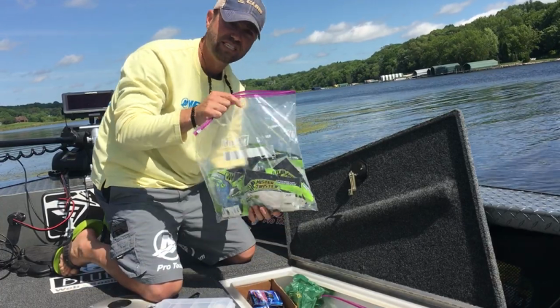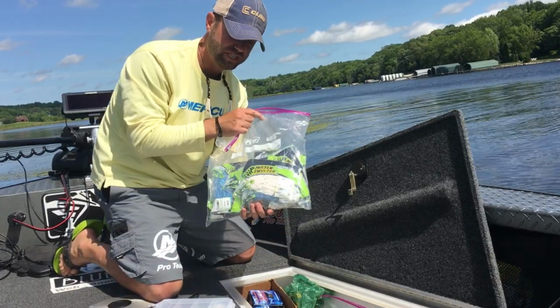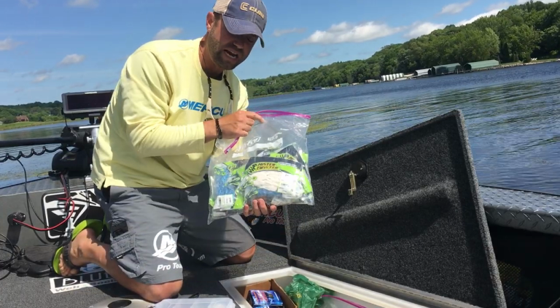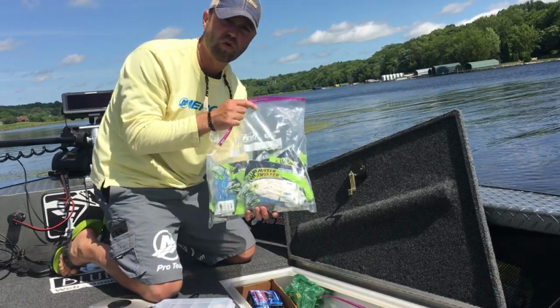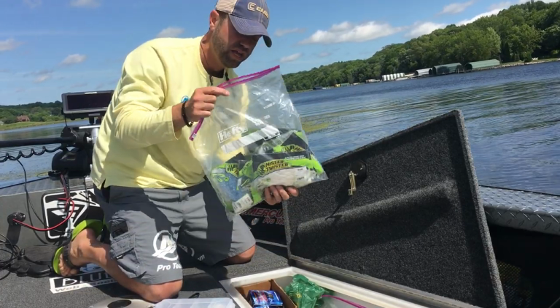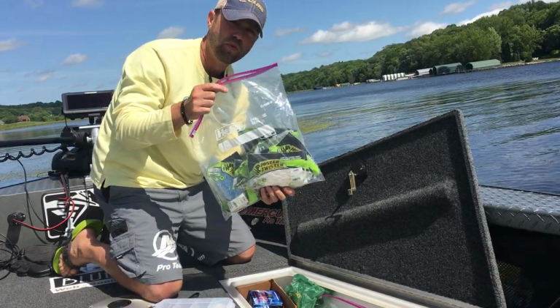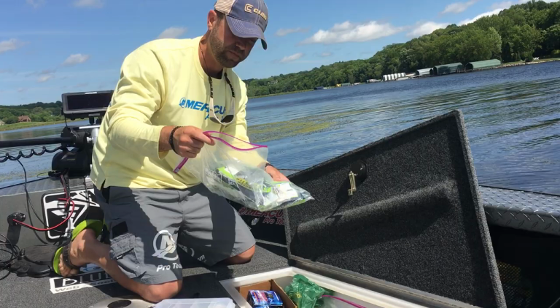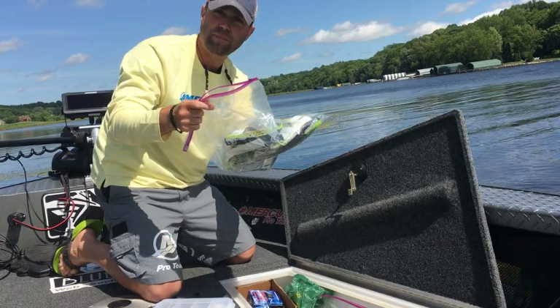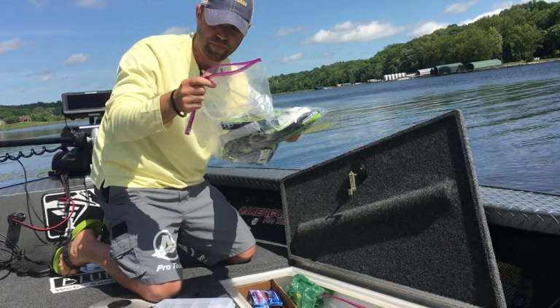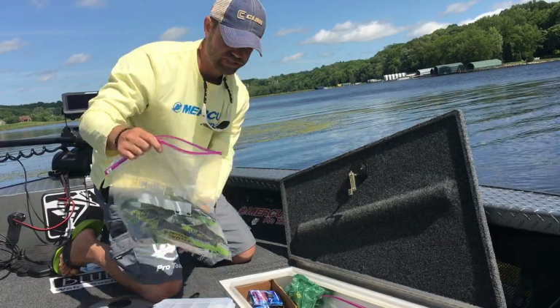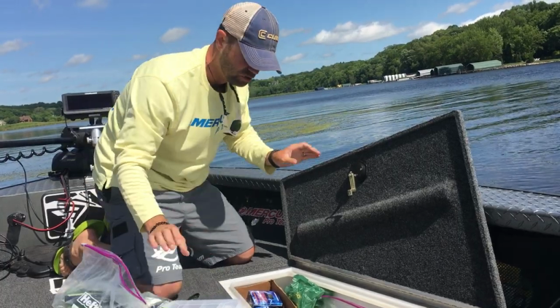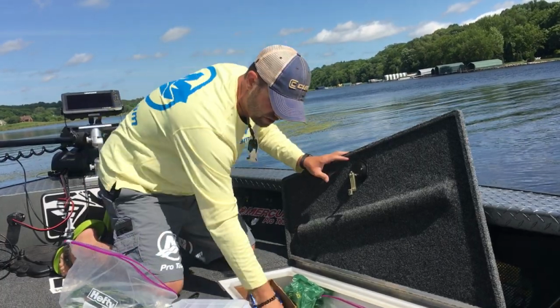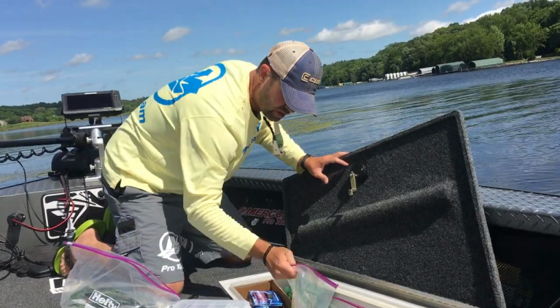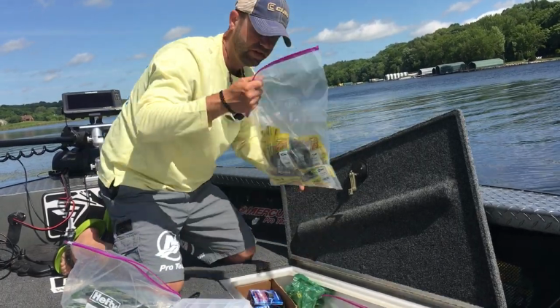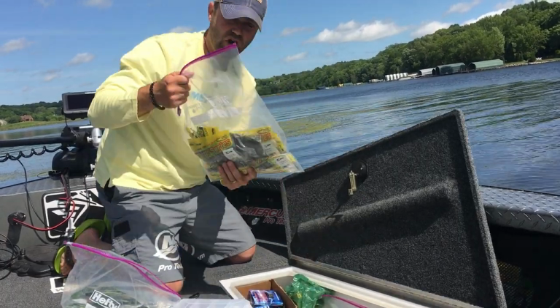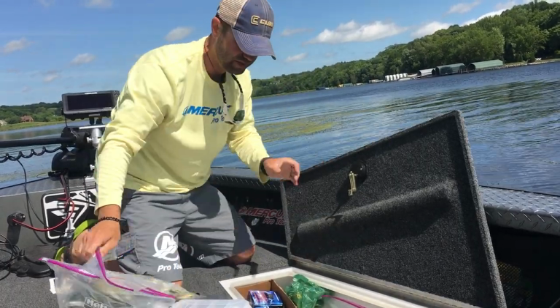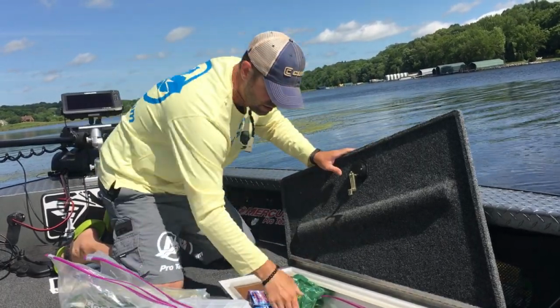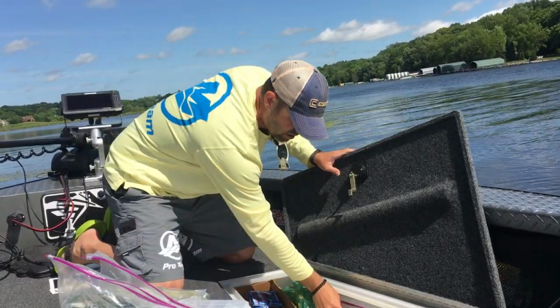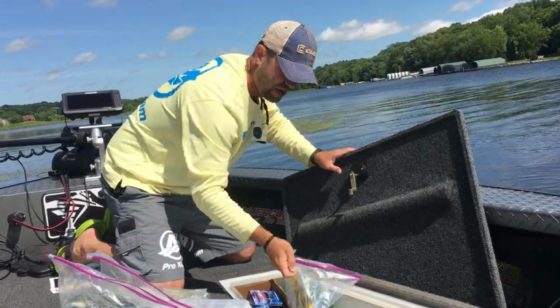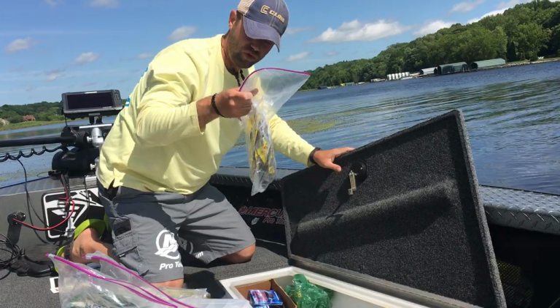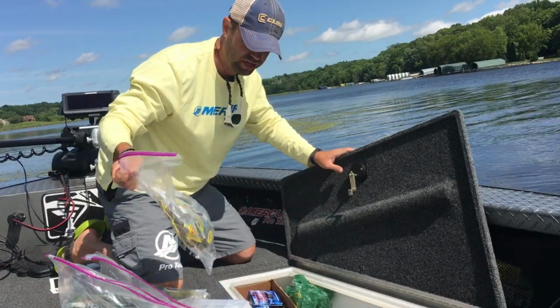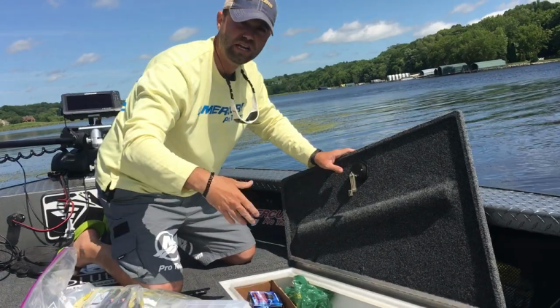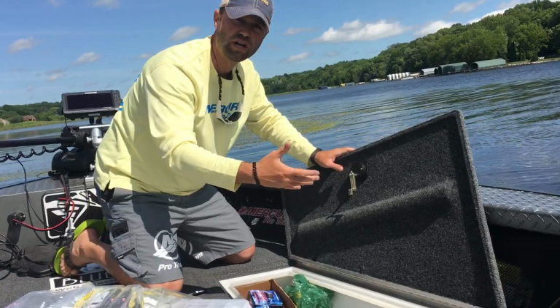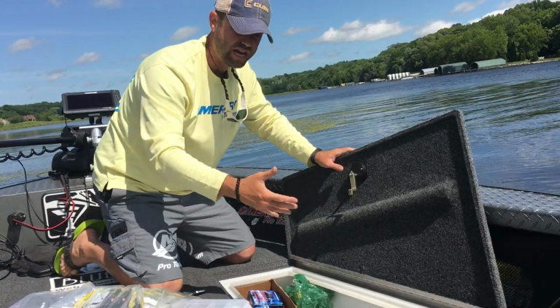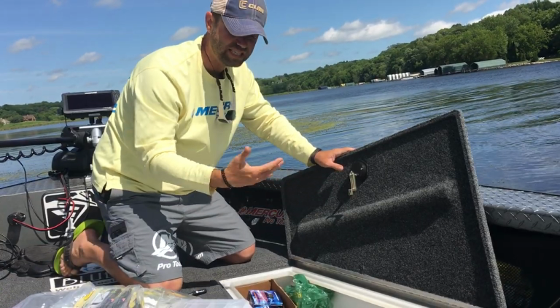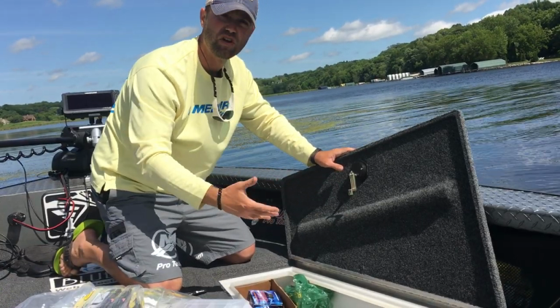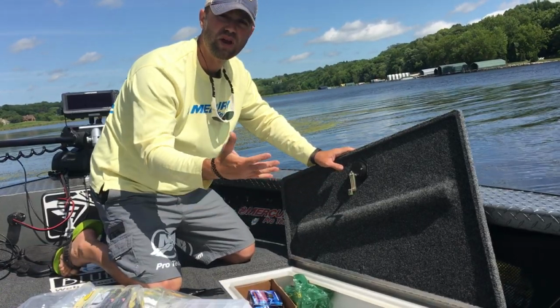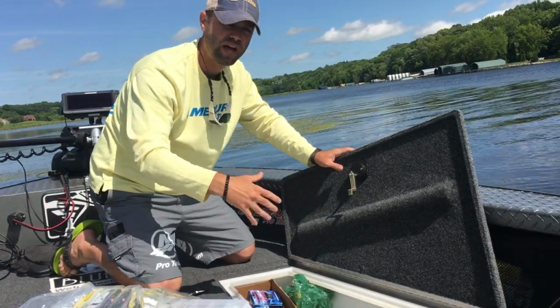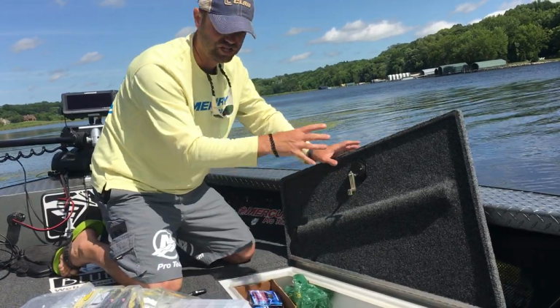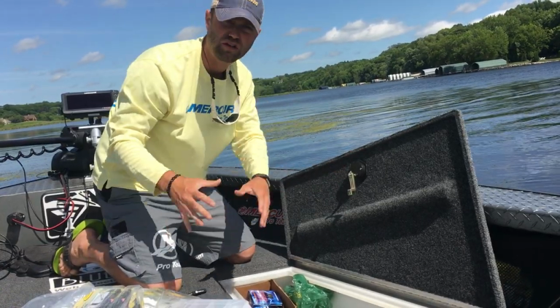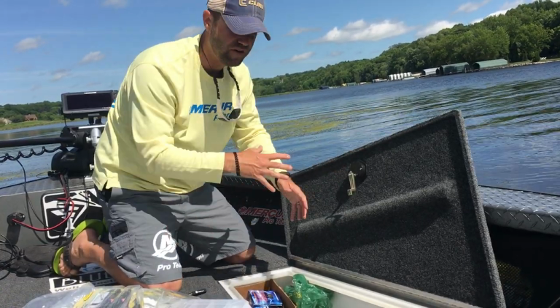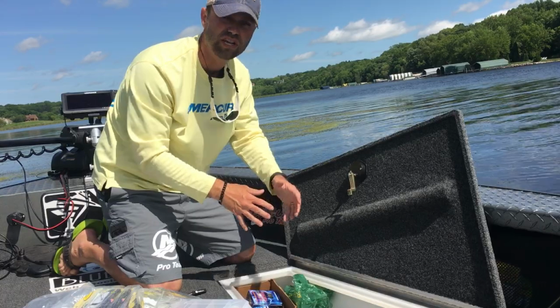Now I can see what's in the bag. I can store jig worms — this happens to be buzz bugs for Mr. Twister. Here's my craw bags, here's my jig worms, and so on. Now I can see in there and pick what I need without jumbling around trying to find where it is.